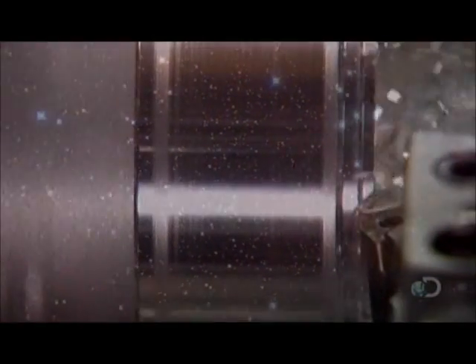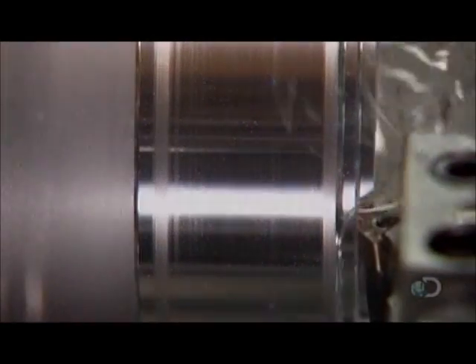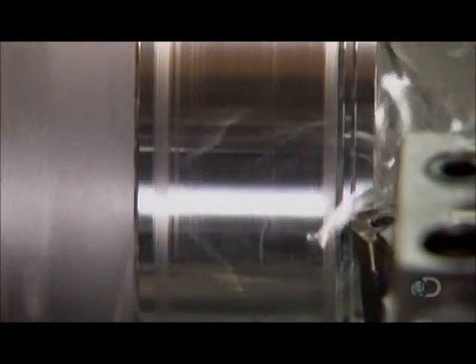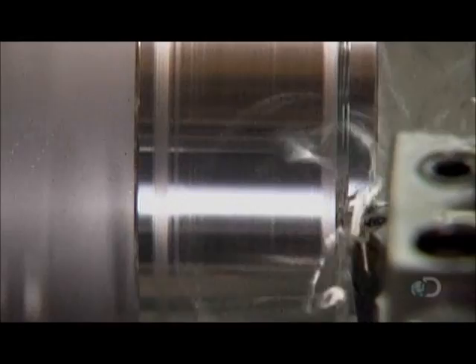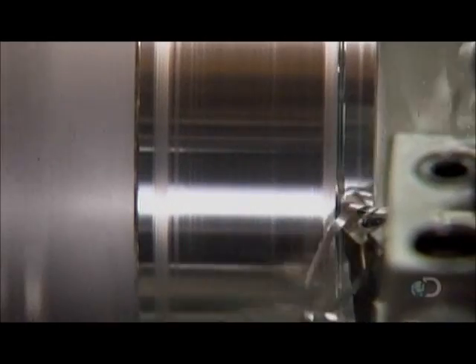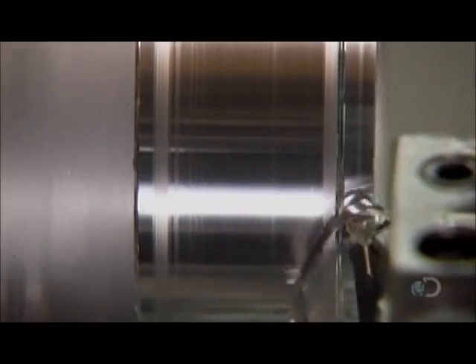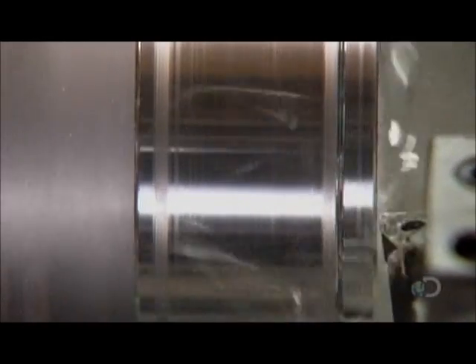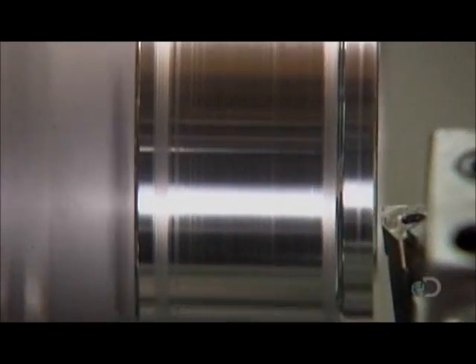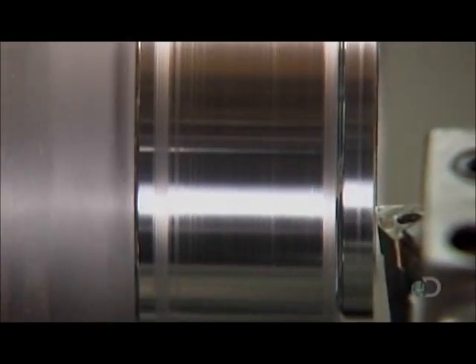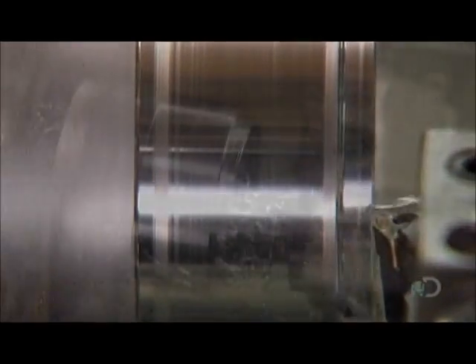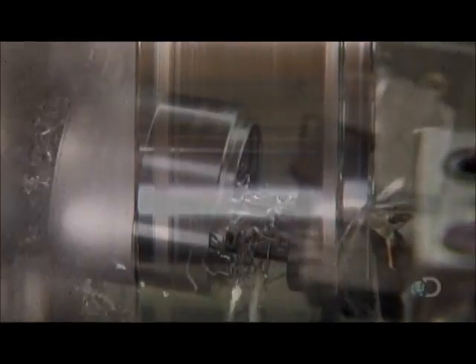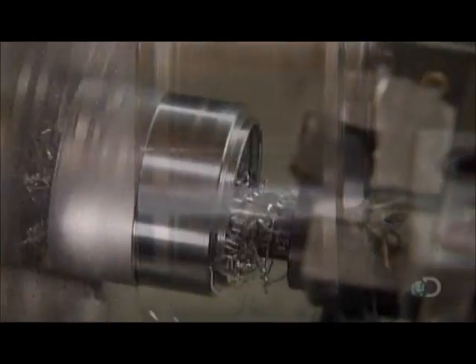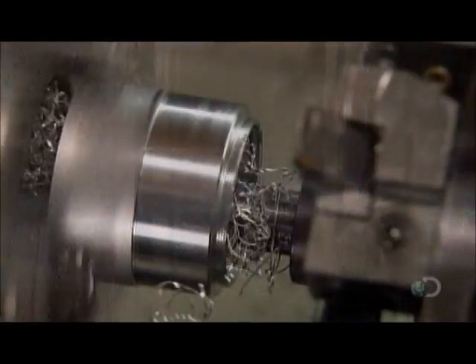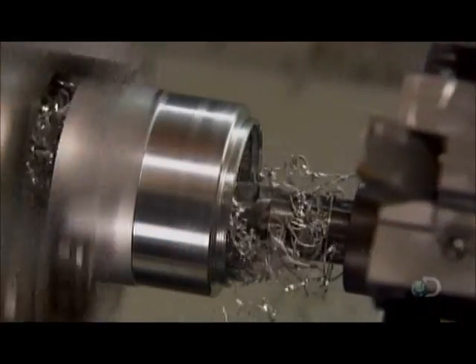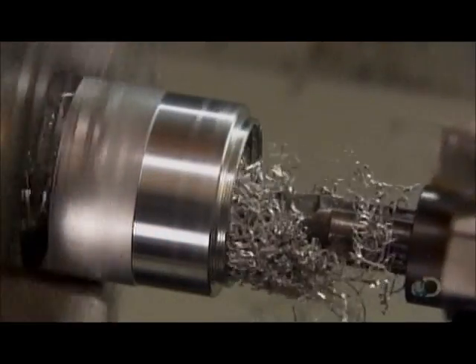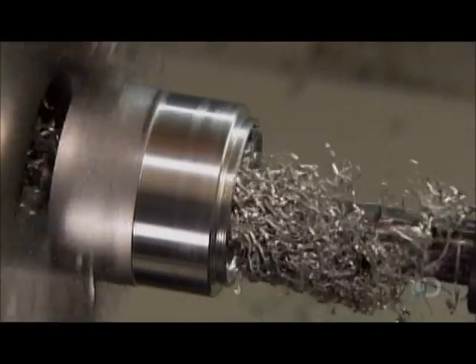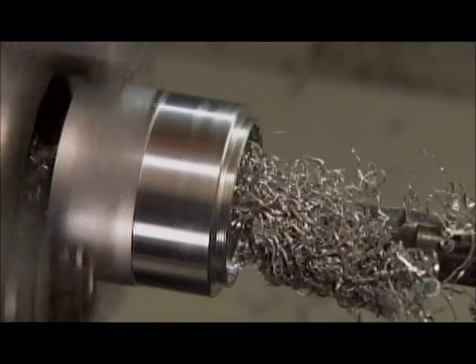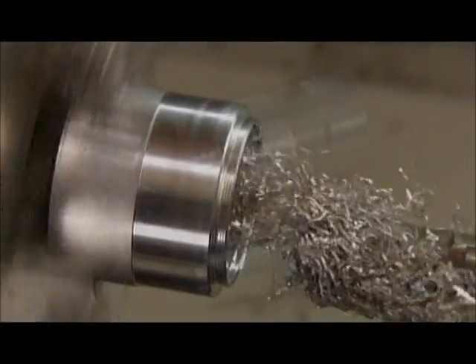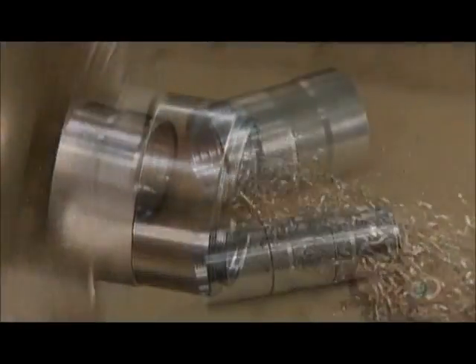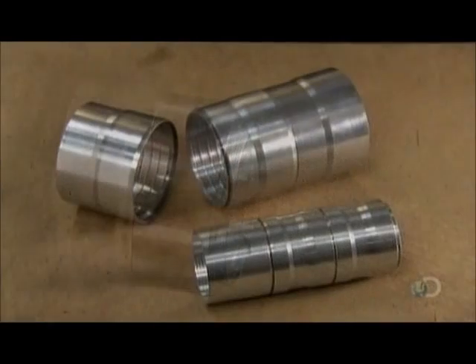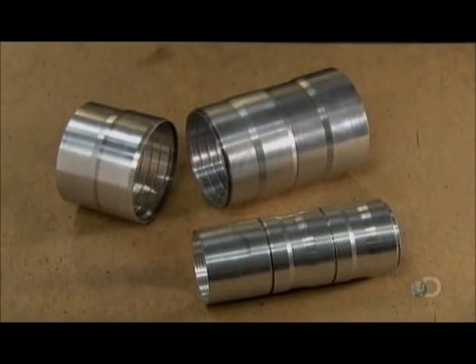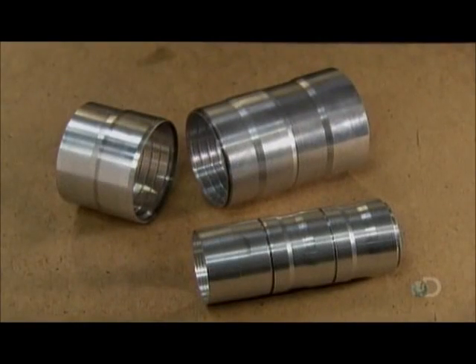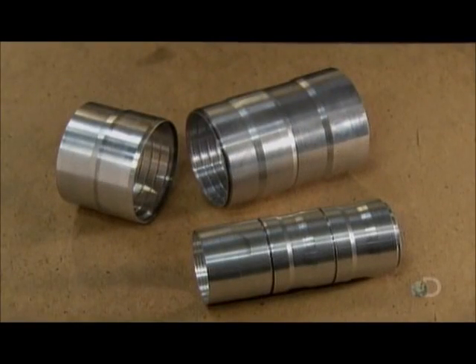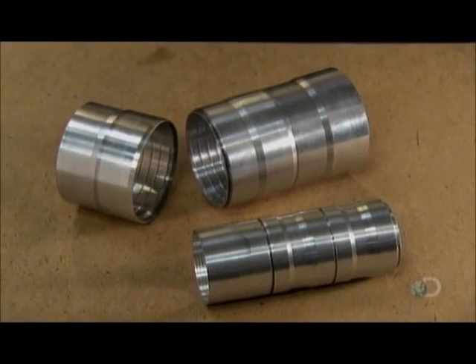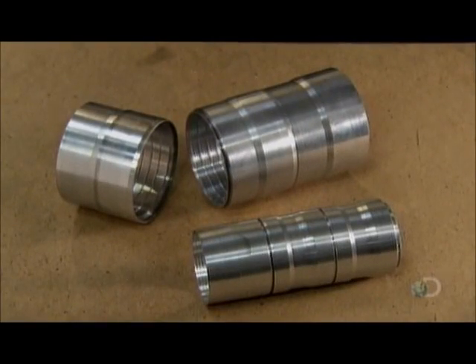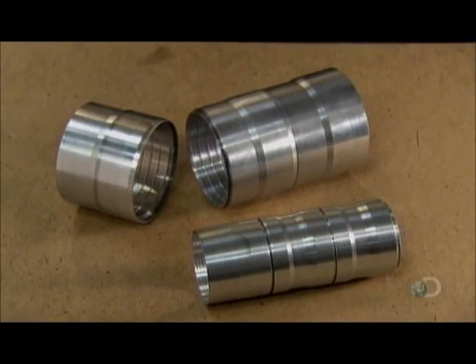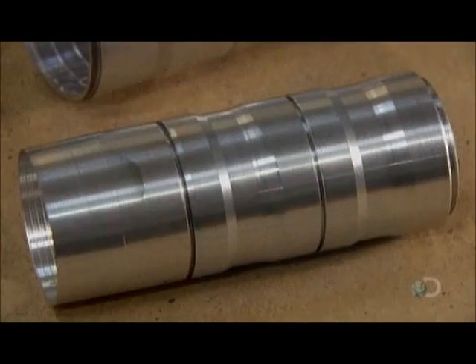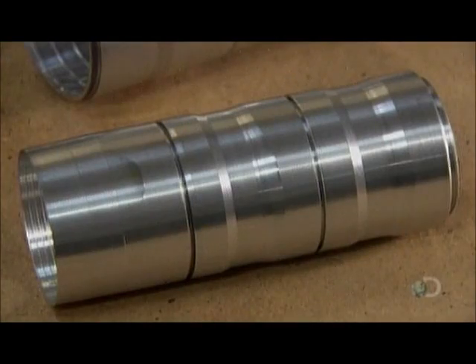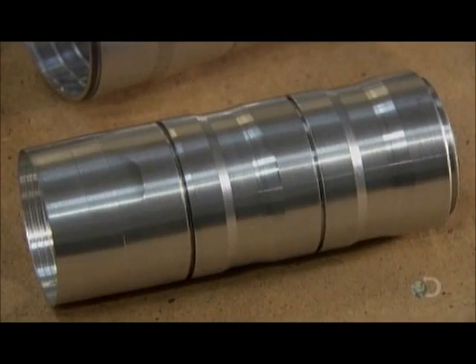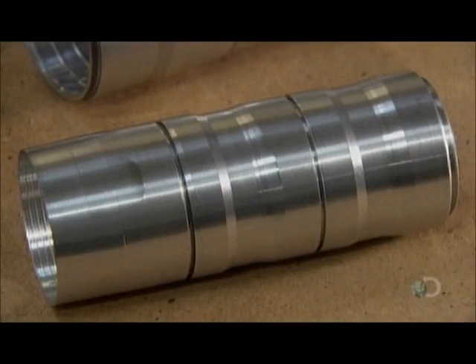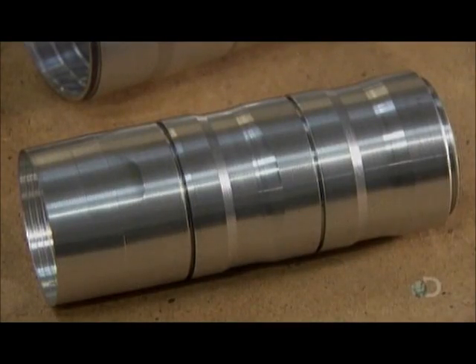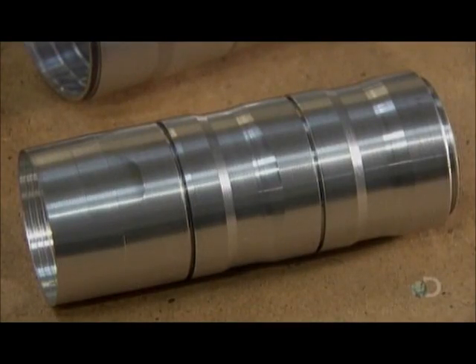Production begins with the machining of cylindrical metal parts. These are baffles, and when screwed together, they'll block stray light, which would interfere with the telescope's operation.